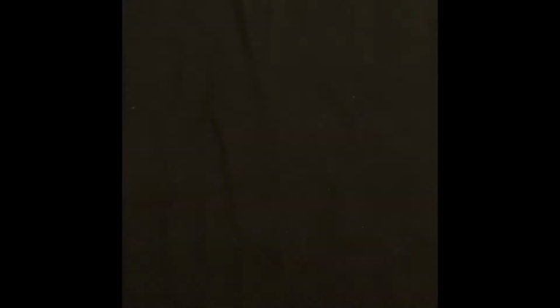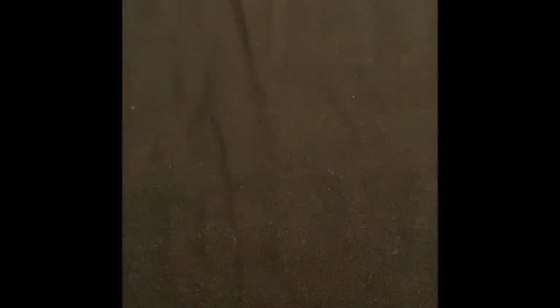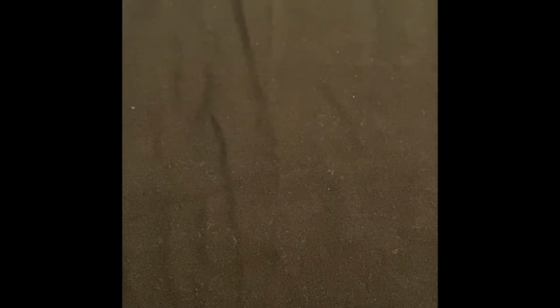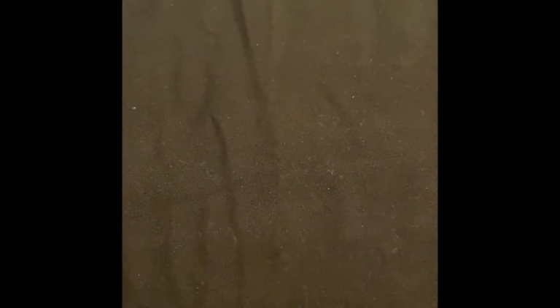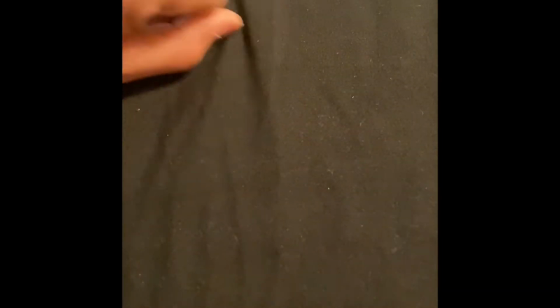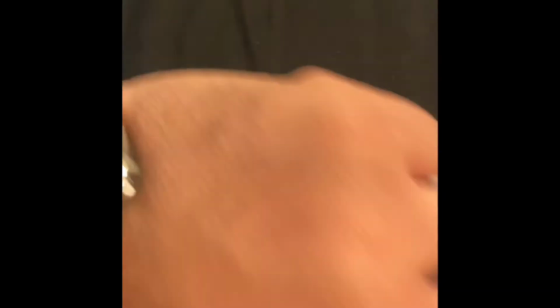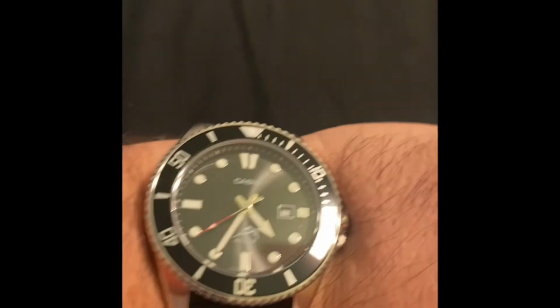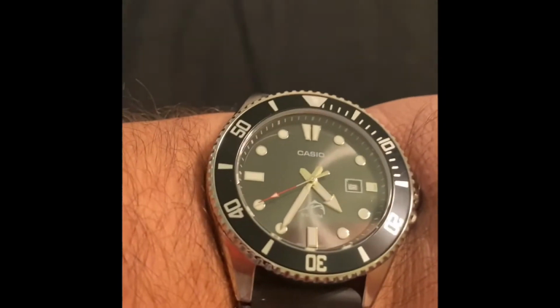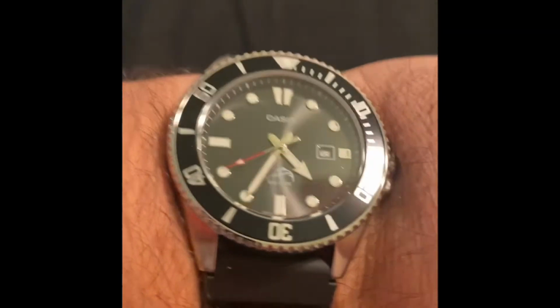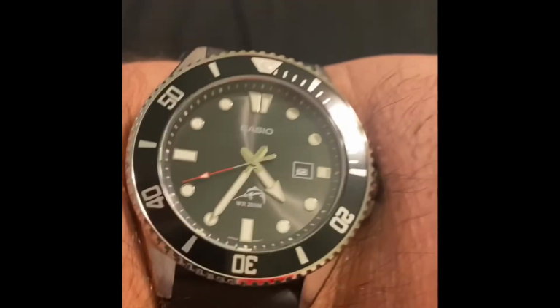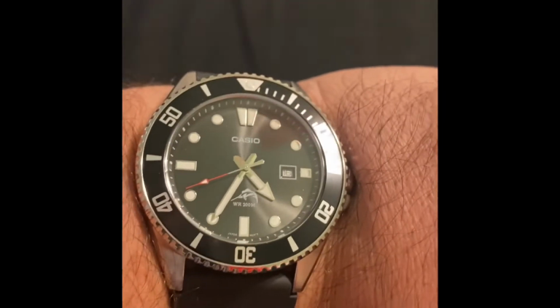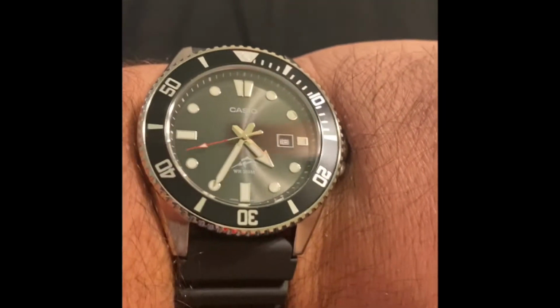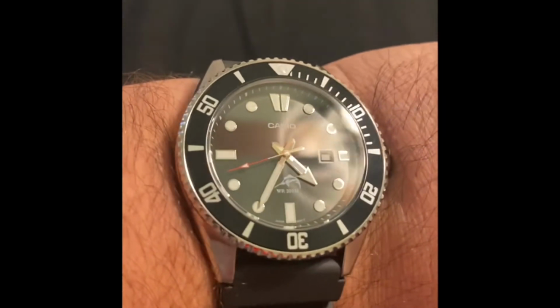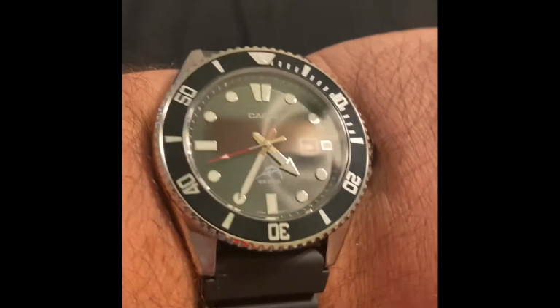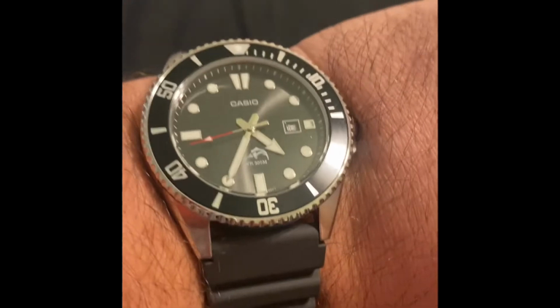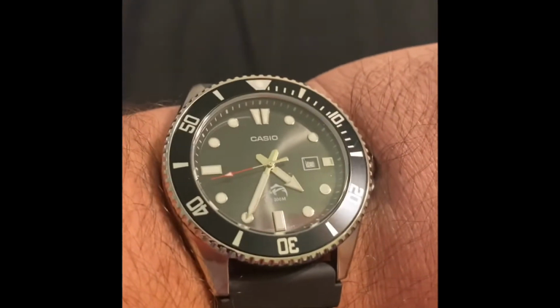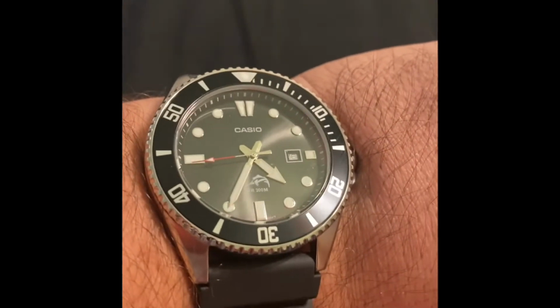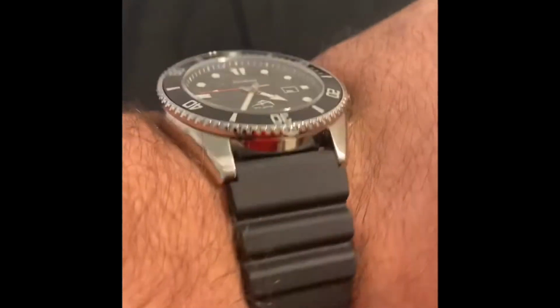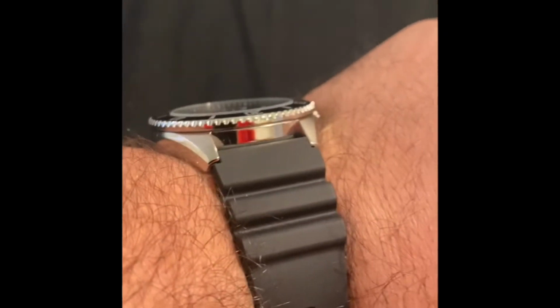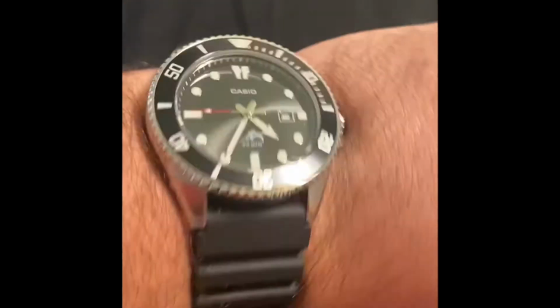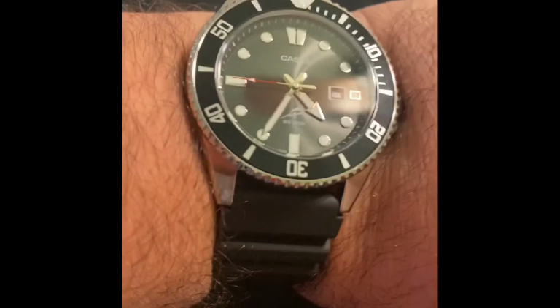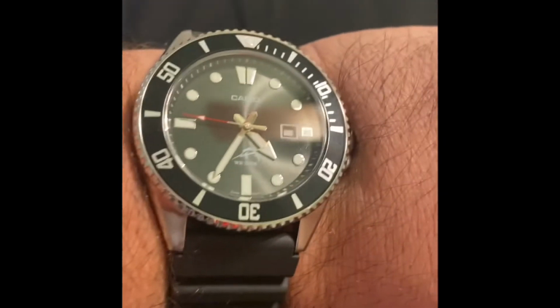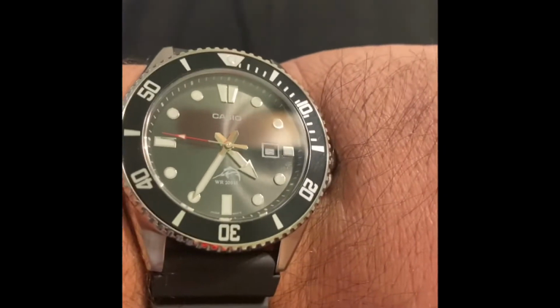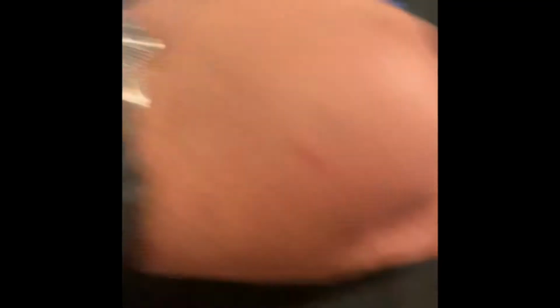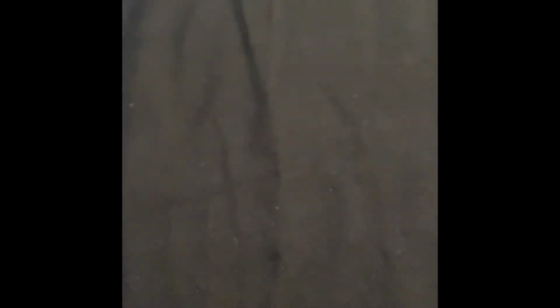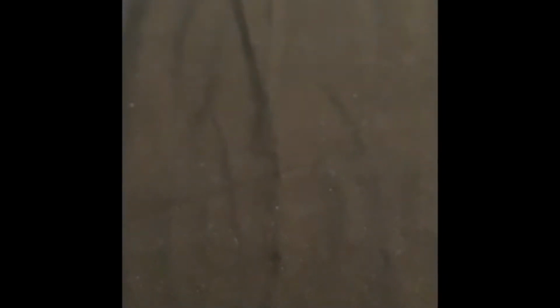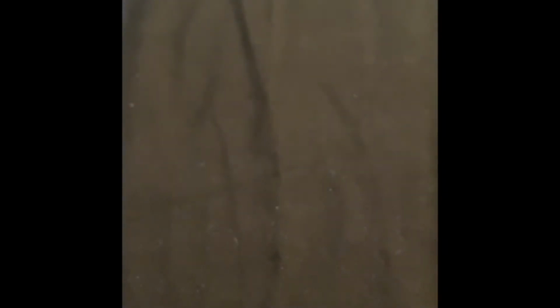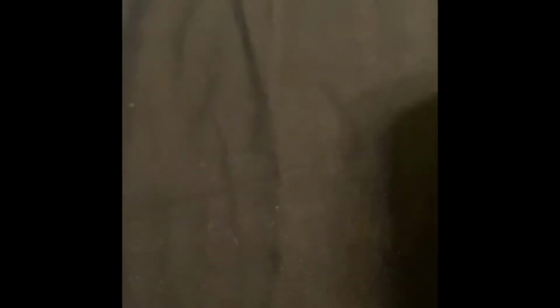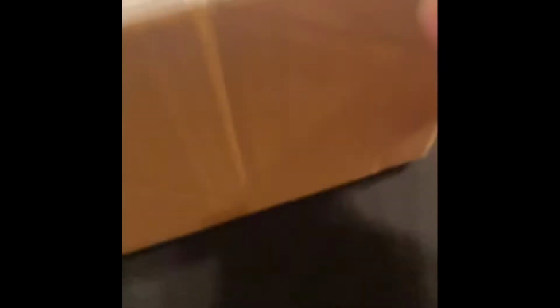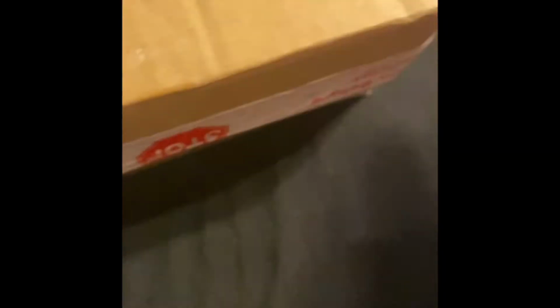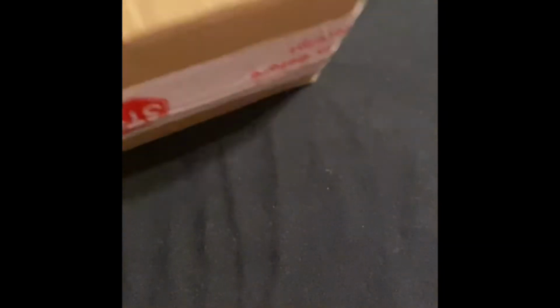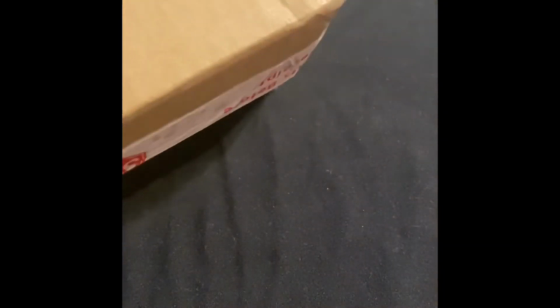So before we dive in, customary wristwatch — Casio Marlin, my black one, giving it some wrist time. All right, so here we are.